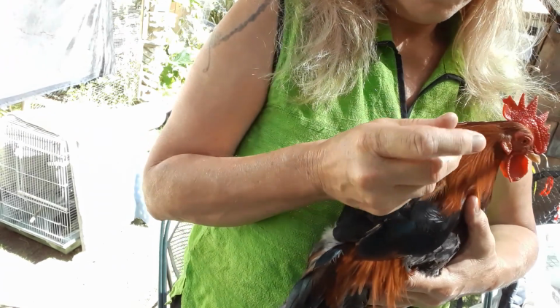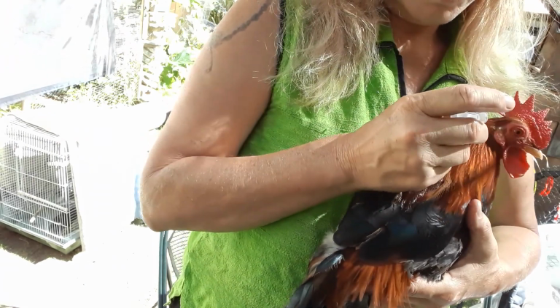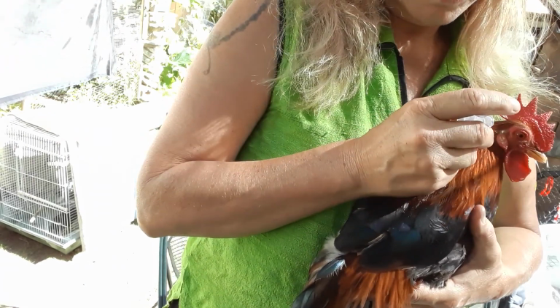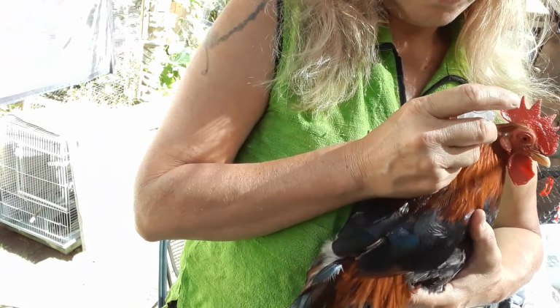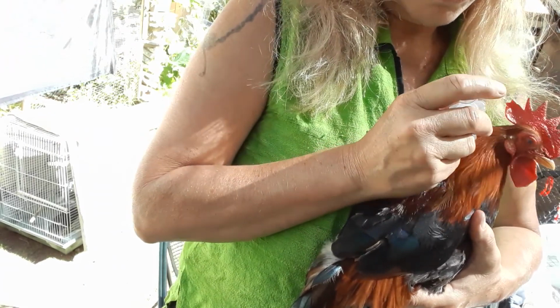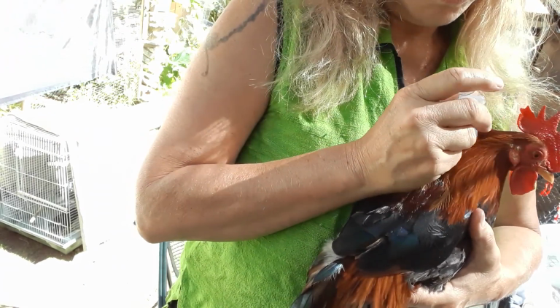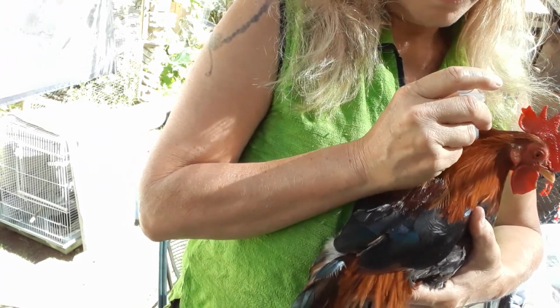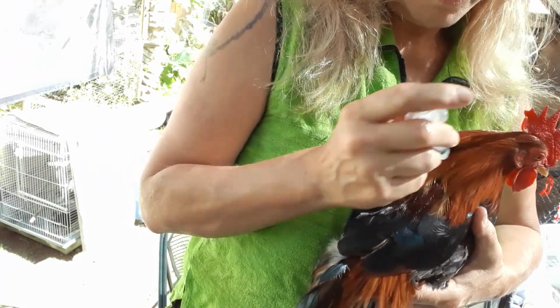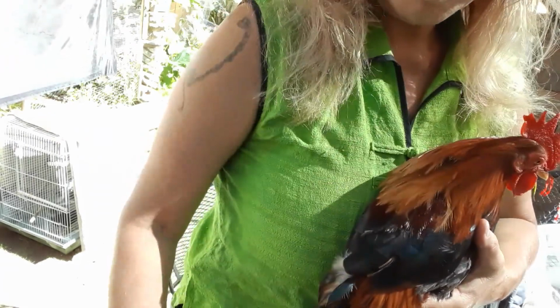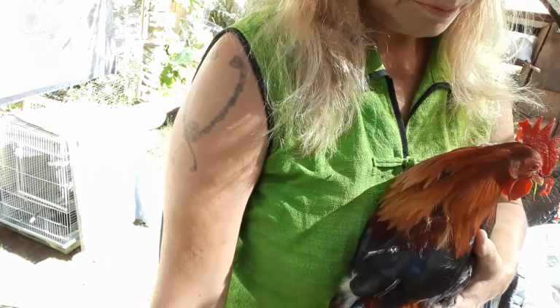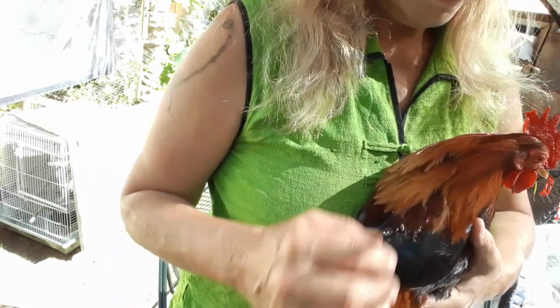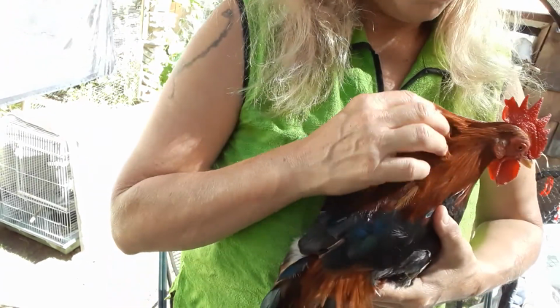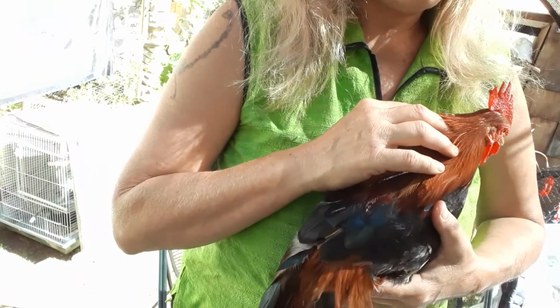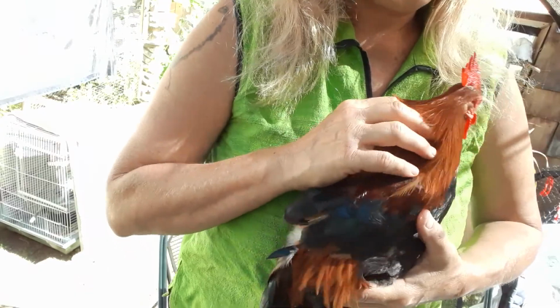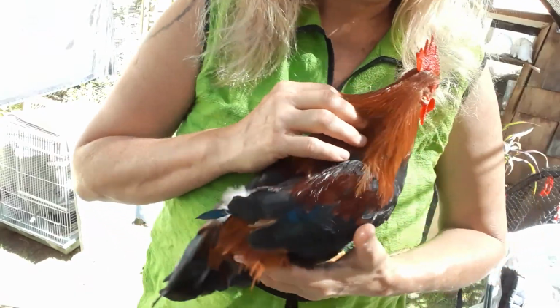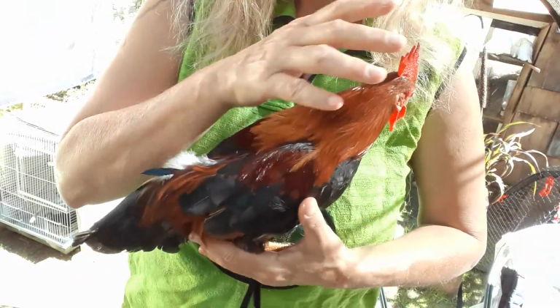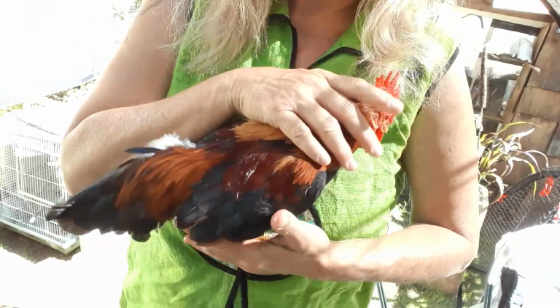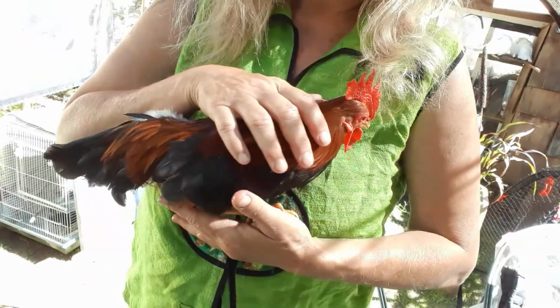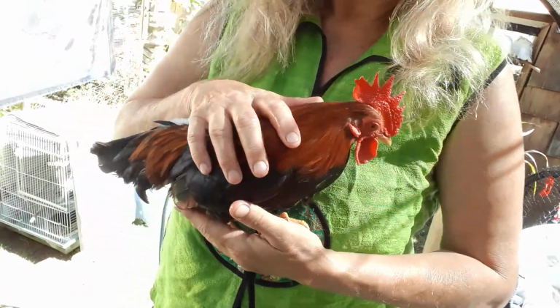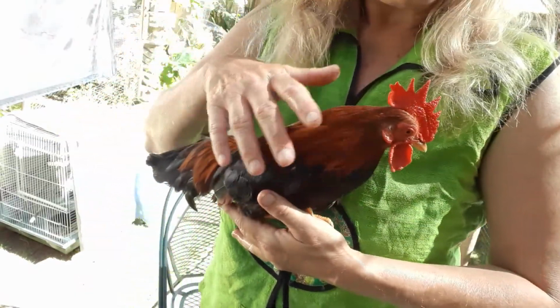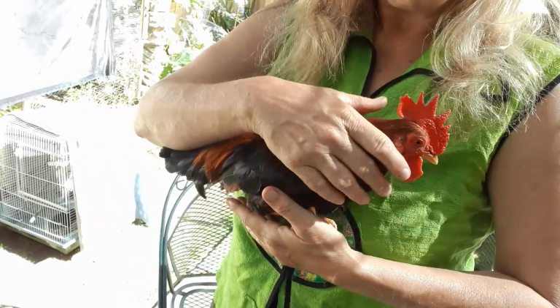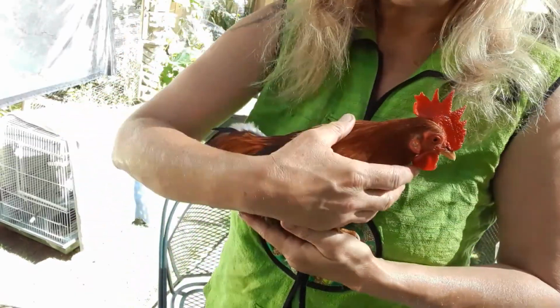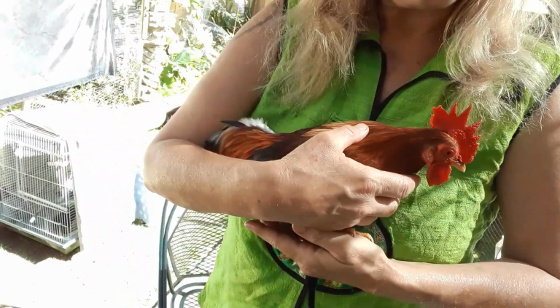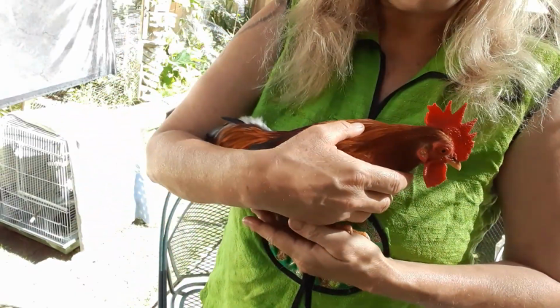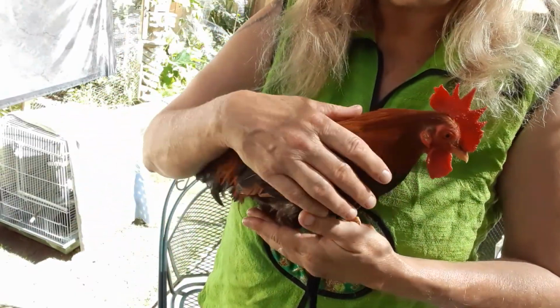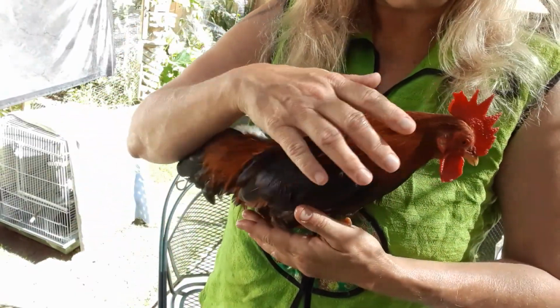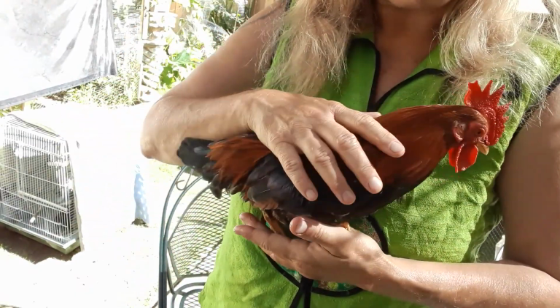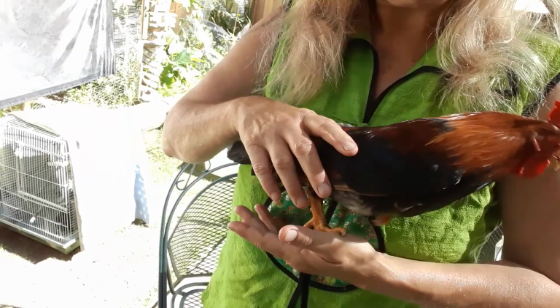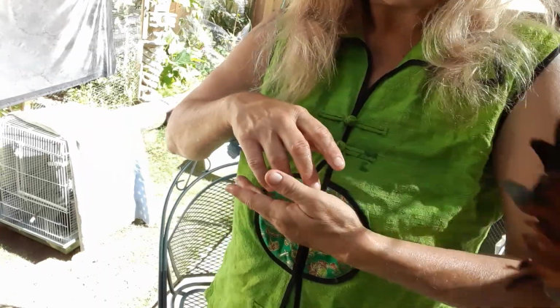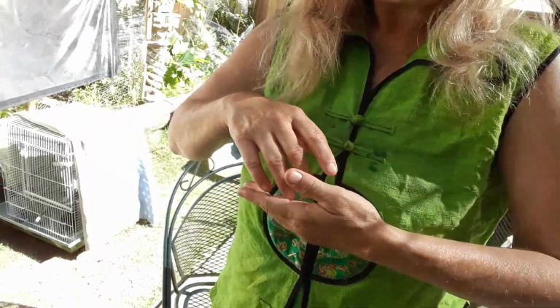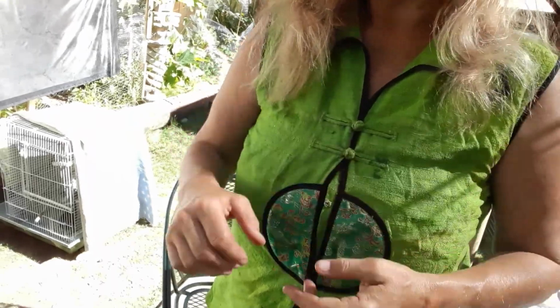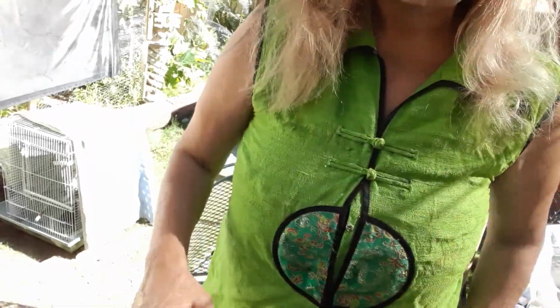Just put a little bit in there. That's a good boy Zappa — what a nice rooster. He's tiny, he's full grown. Bye Zappa.